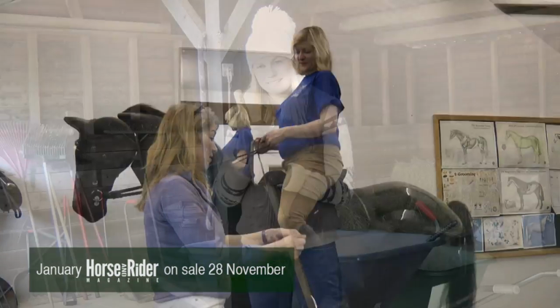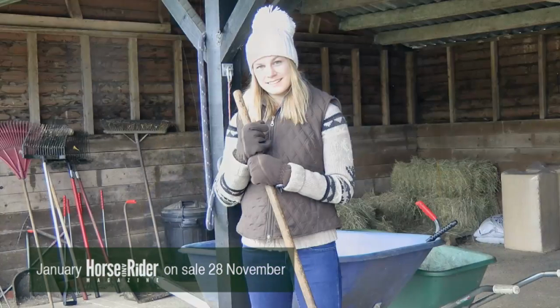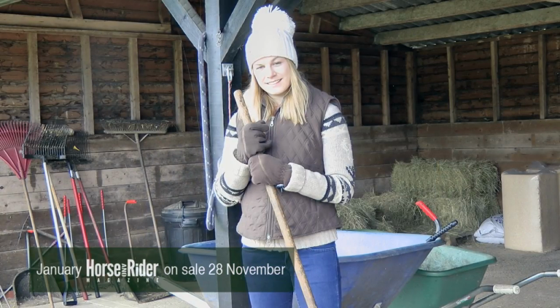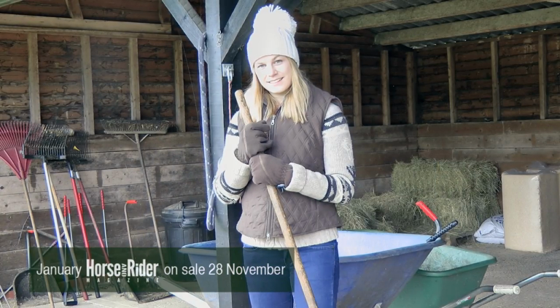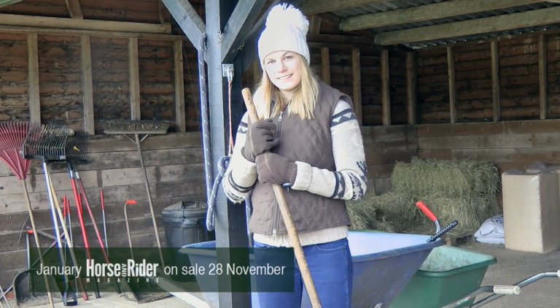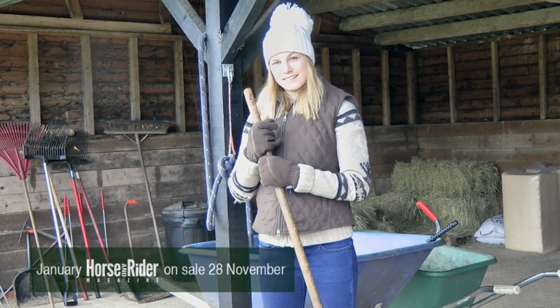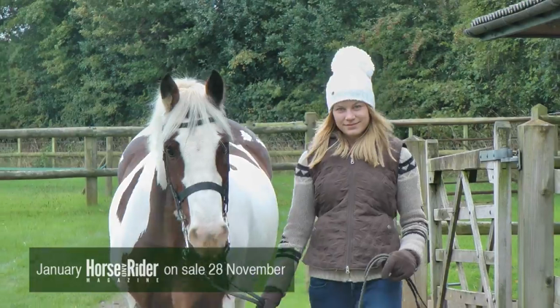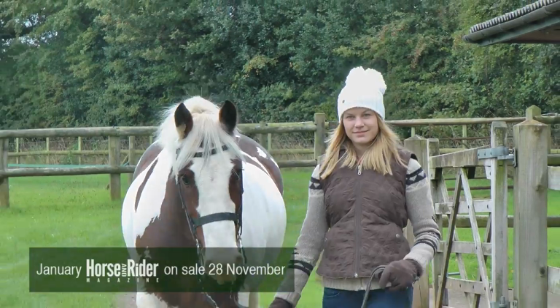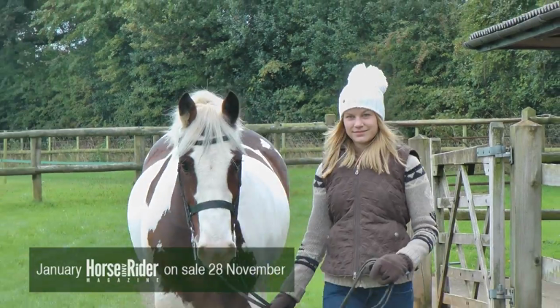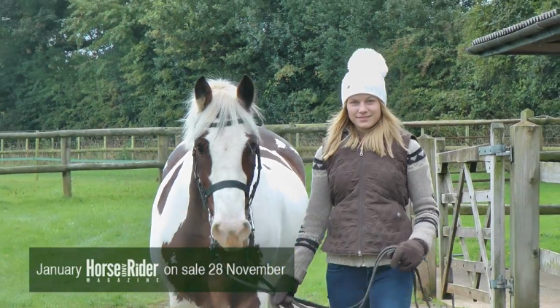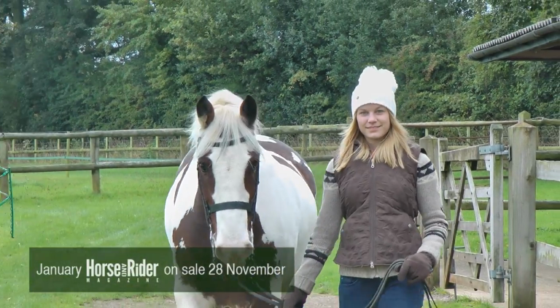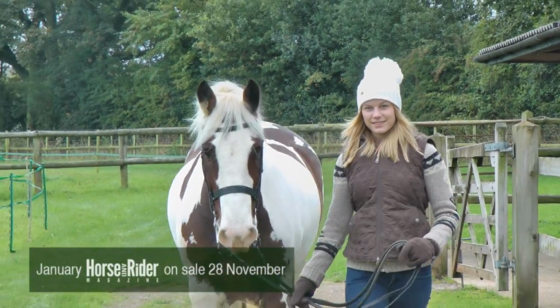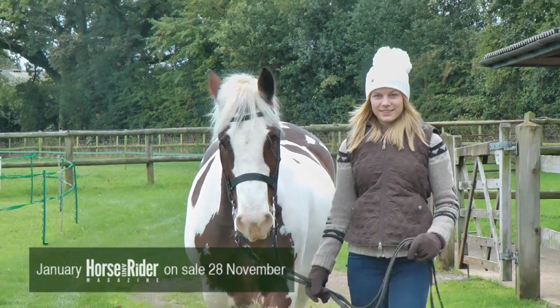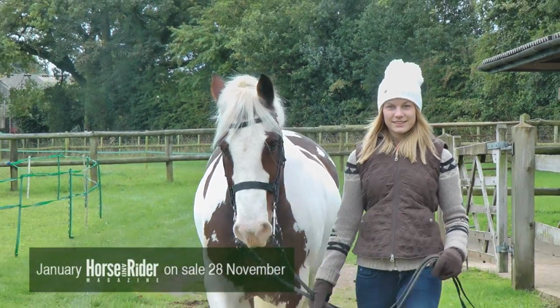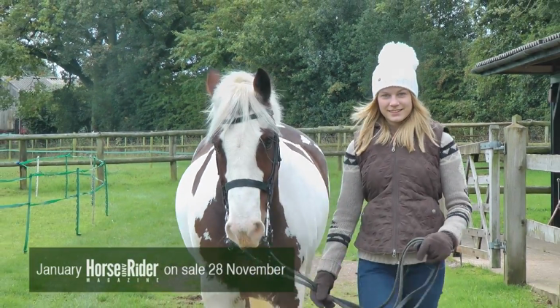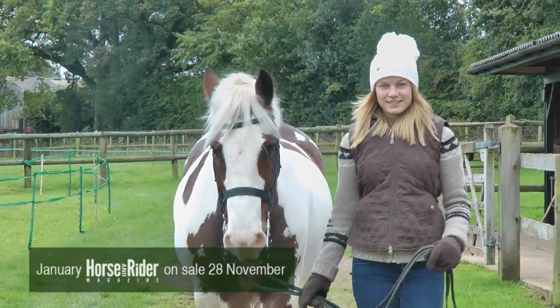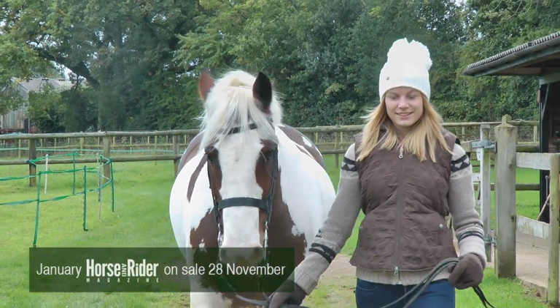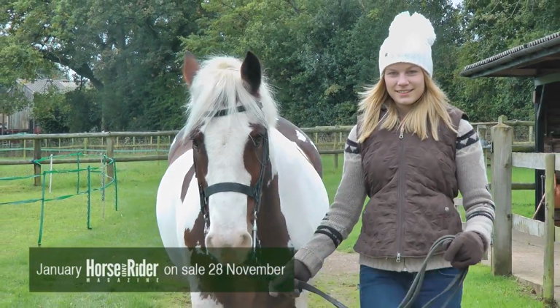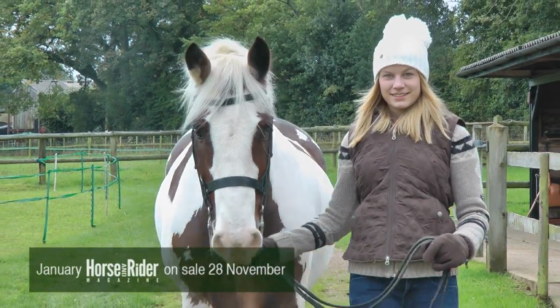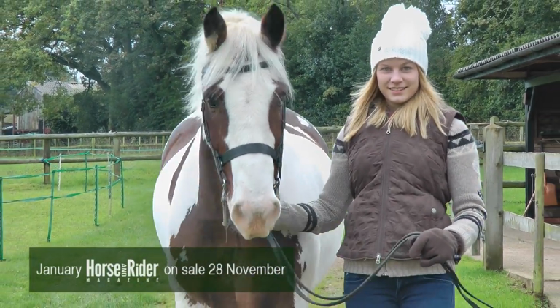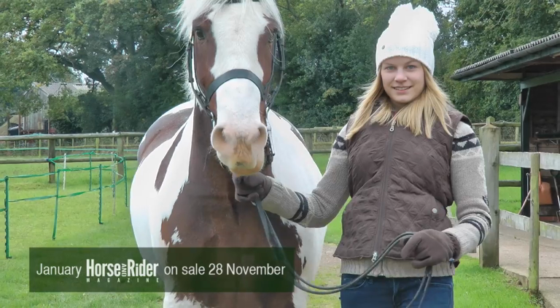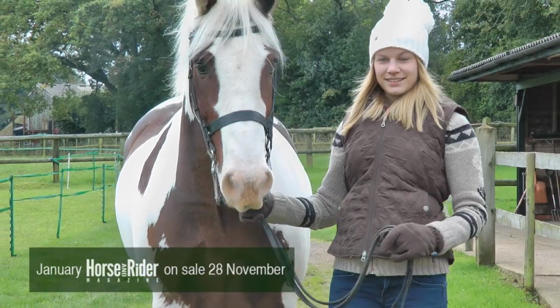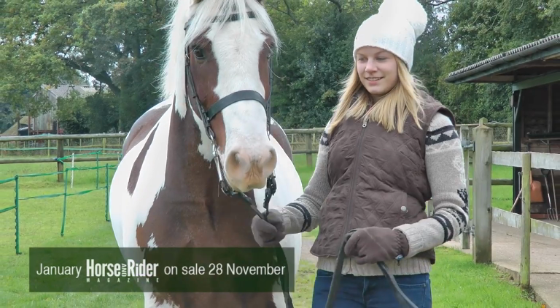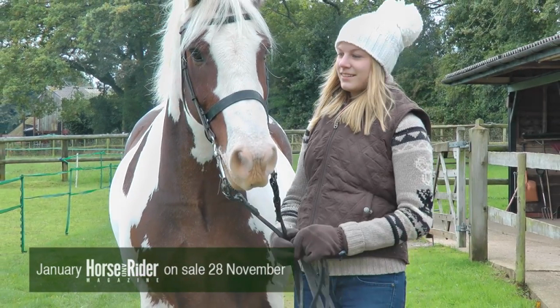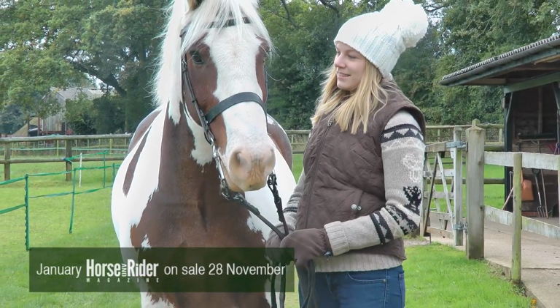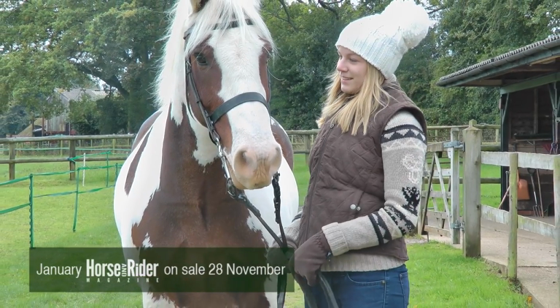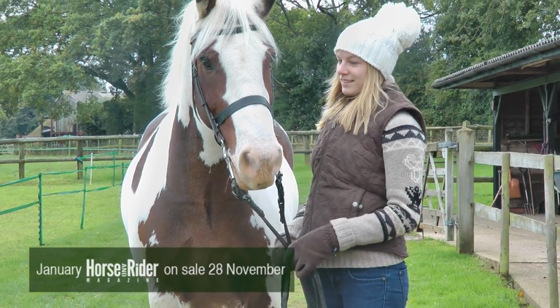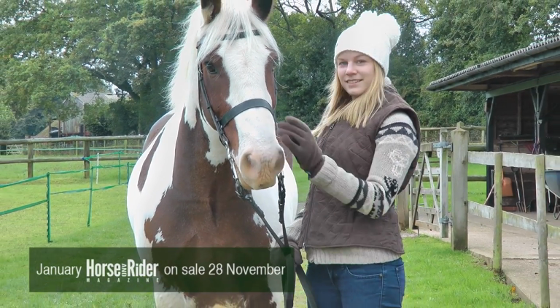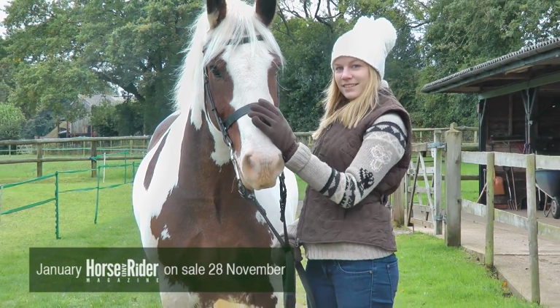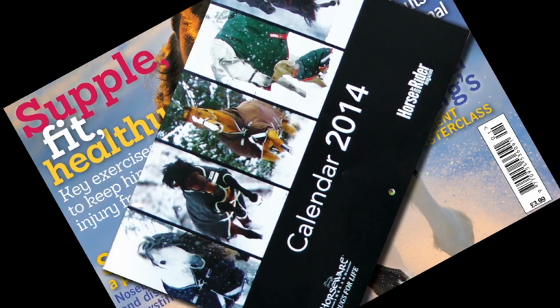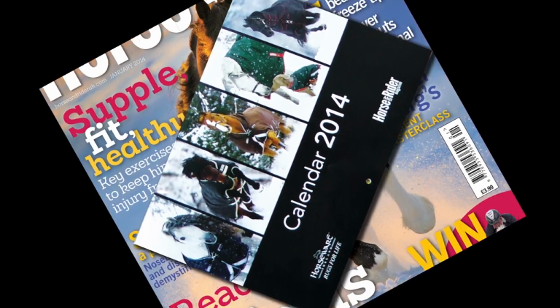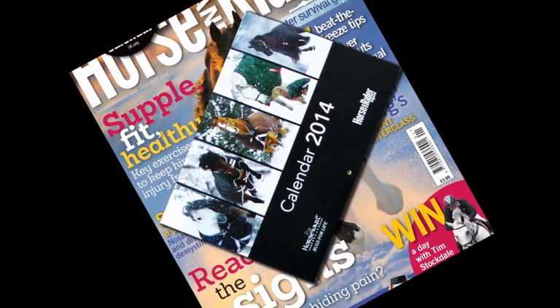When you subscribe to Horse & Rider, you'll keep warm with a mountain horse bubble hat and fleece gloves. Plan your season and style with a free horsewear calendar in every issue. Don't miss it.